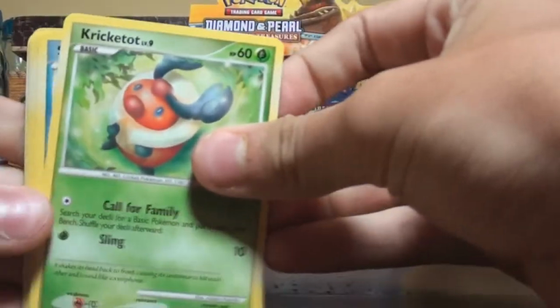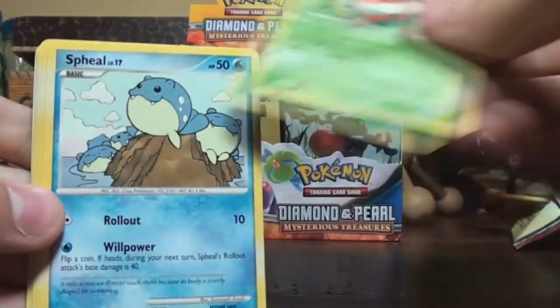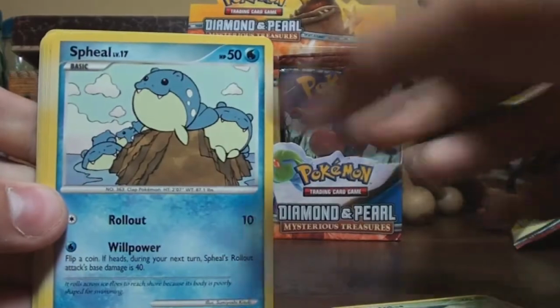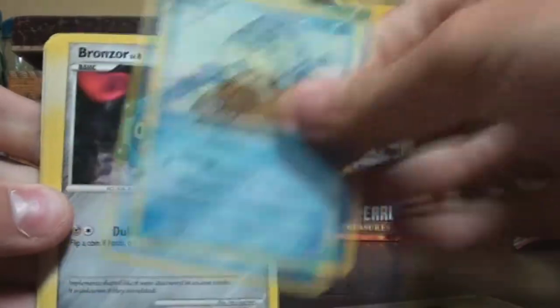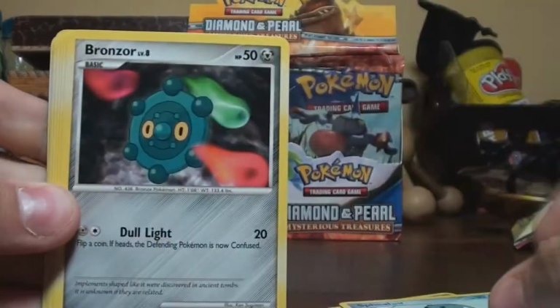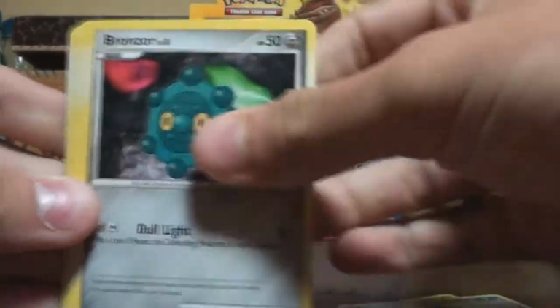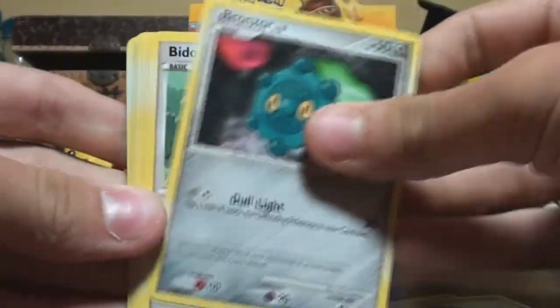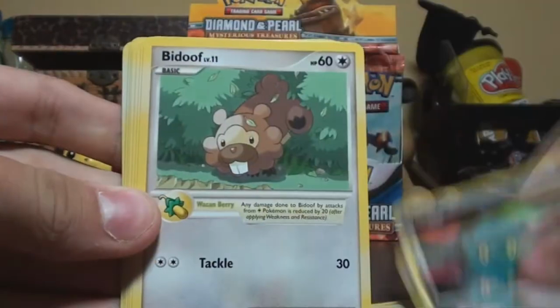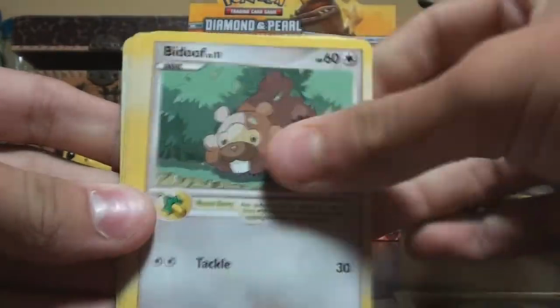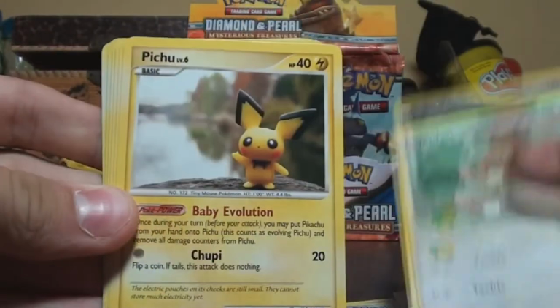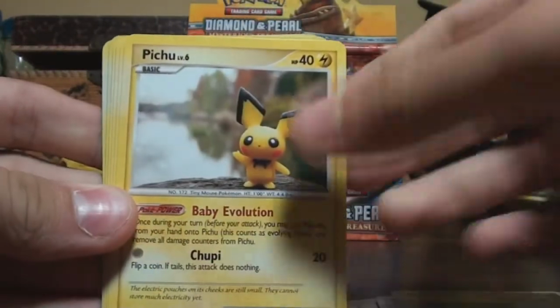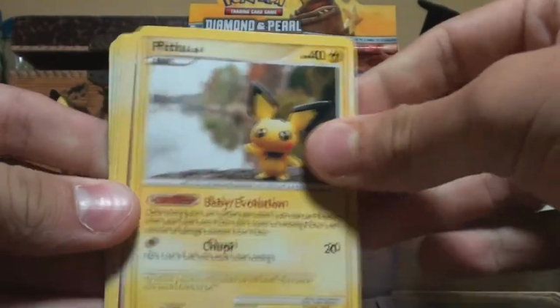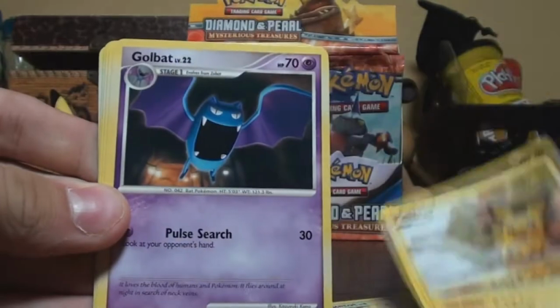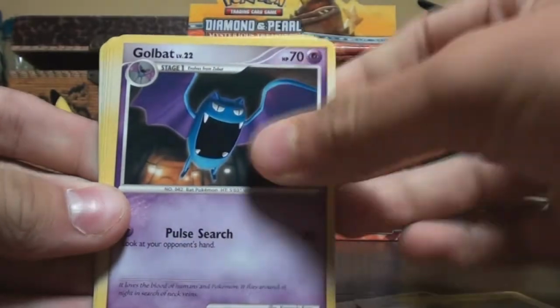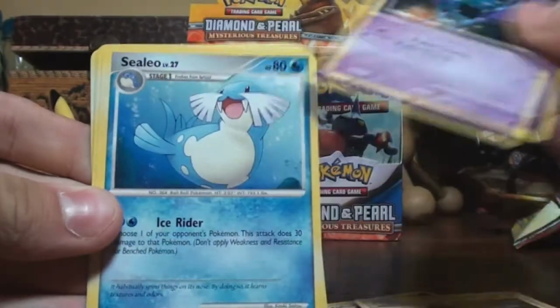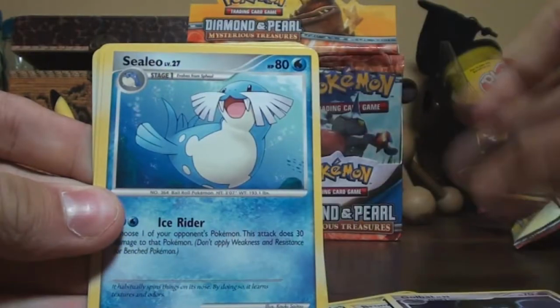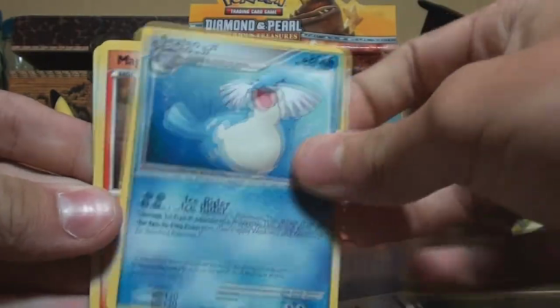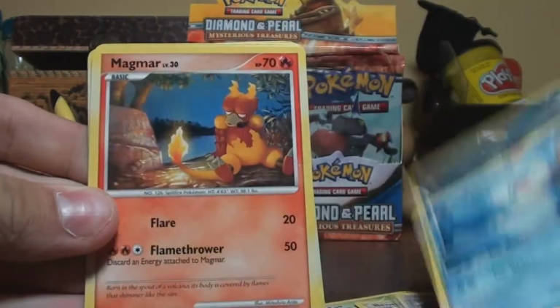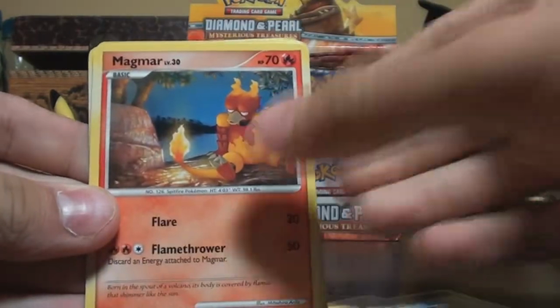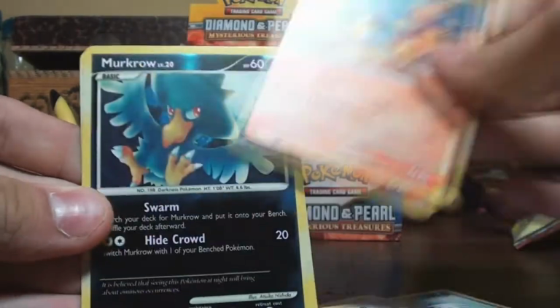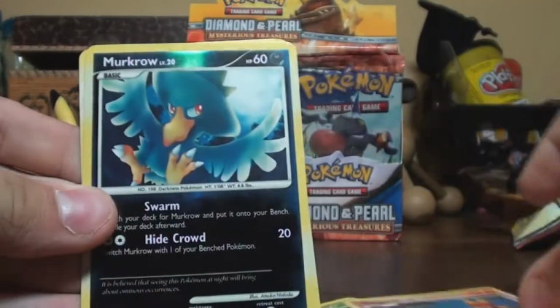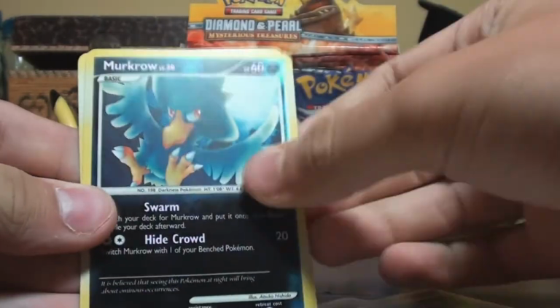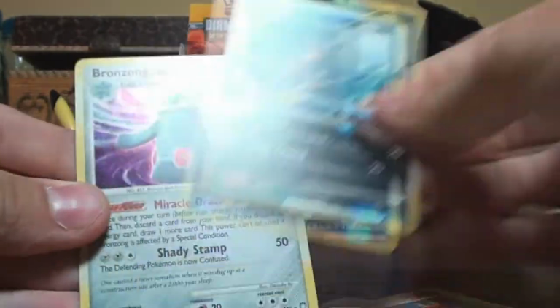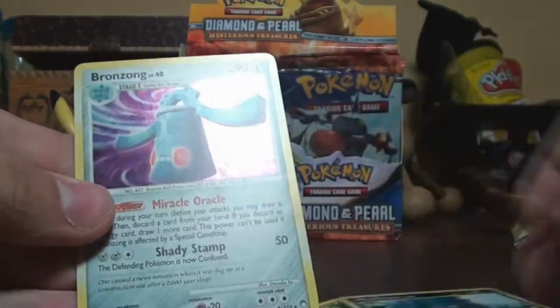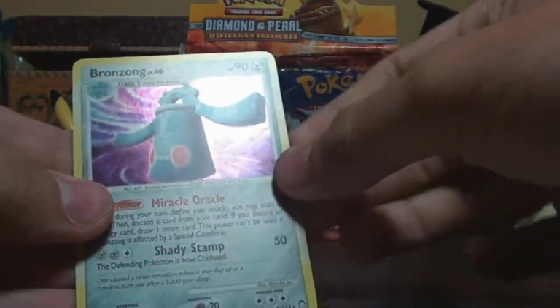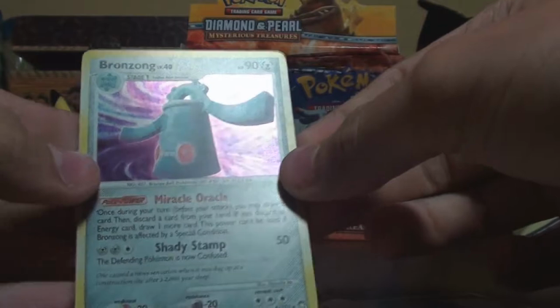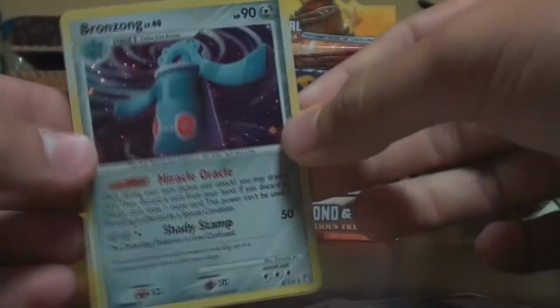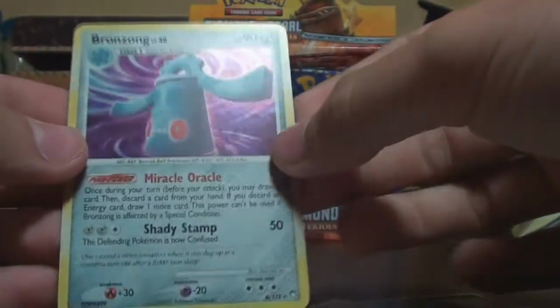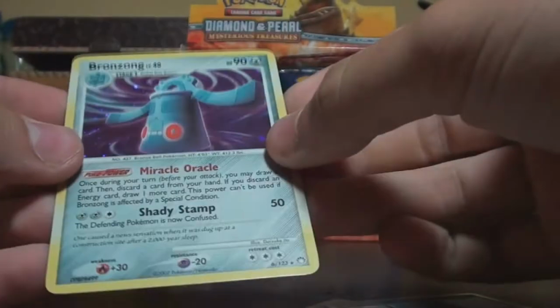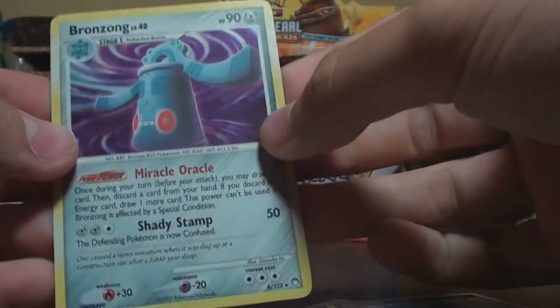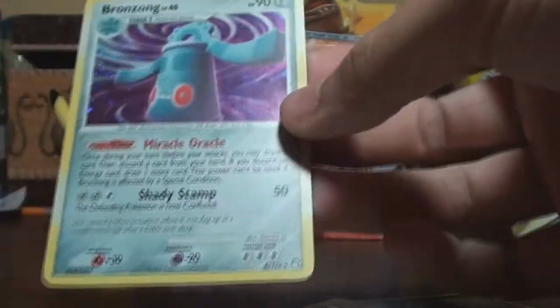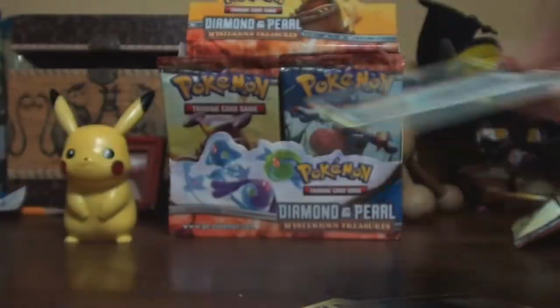Kricketune, Spheal, Bronzor, Bidoof, Pichu, Golbat, Quilava, Magmar, Murkrow, and a Bronzong for holo. That's really nice.